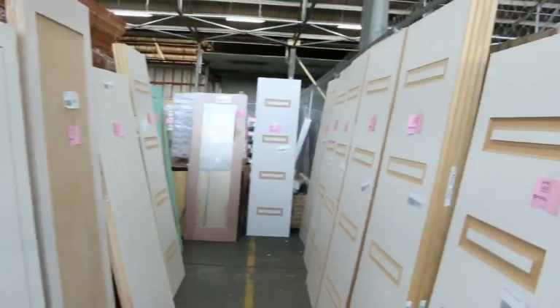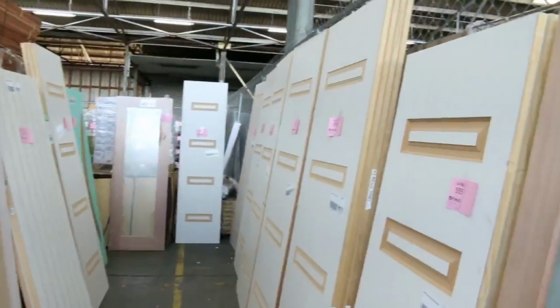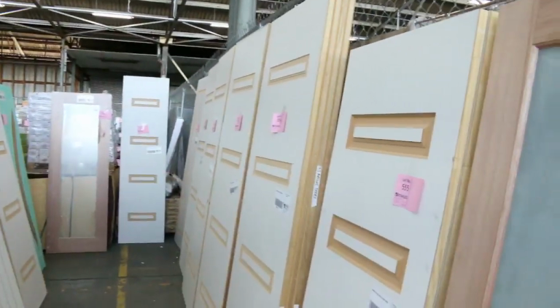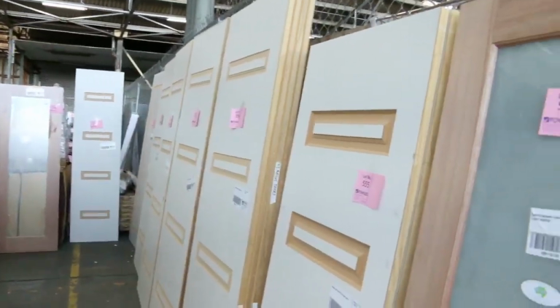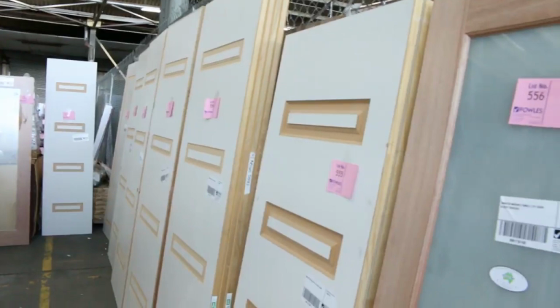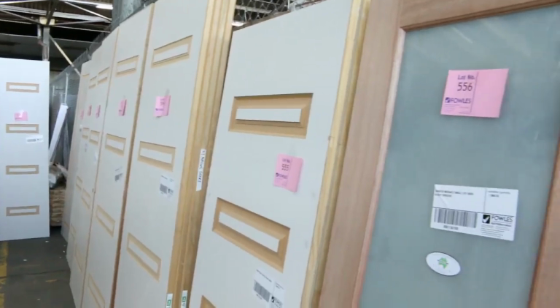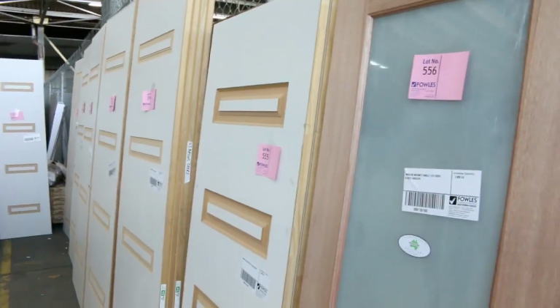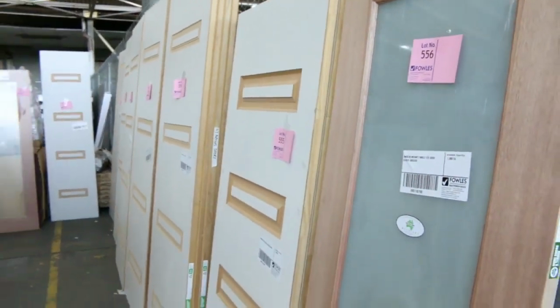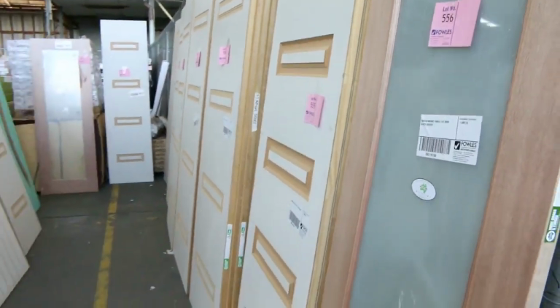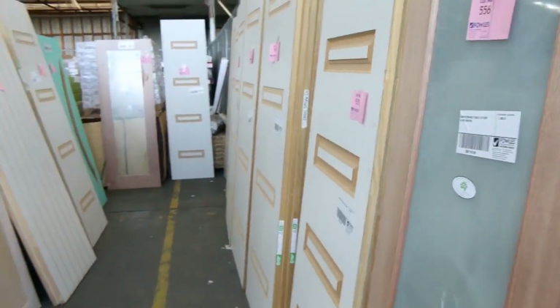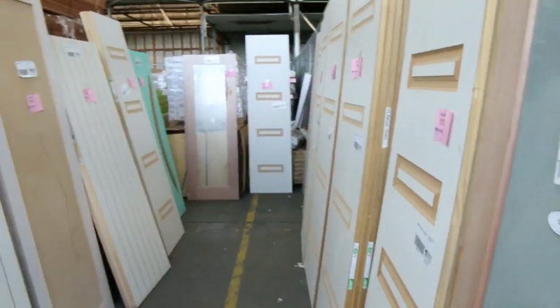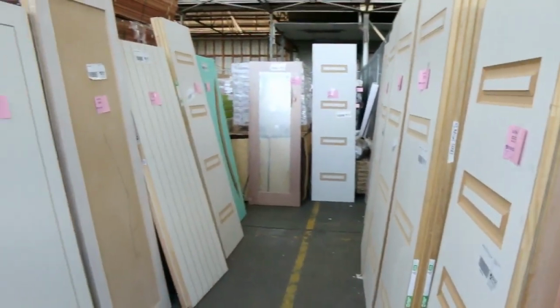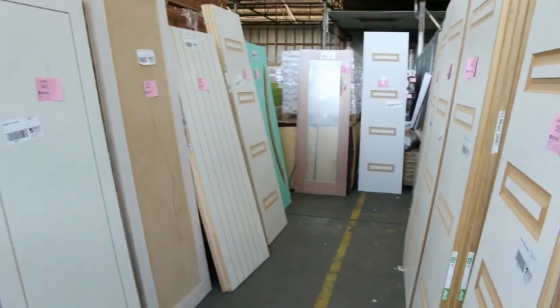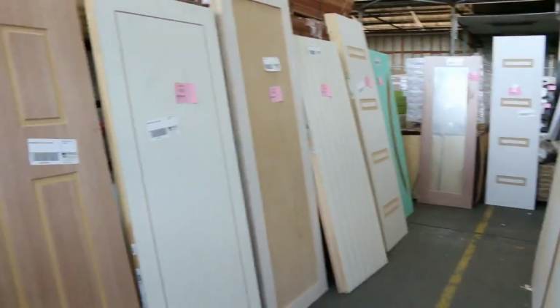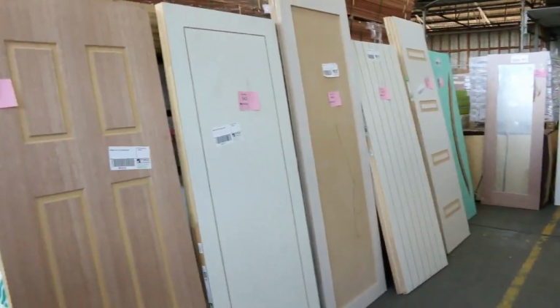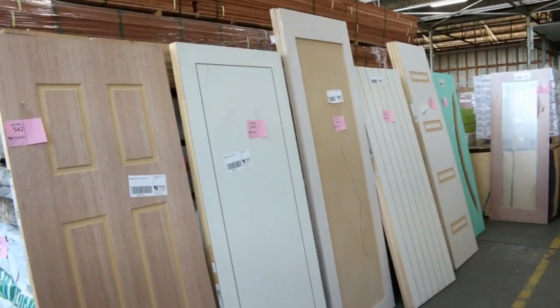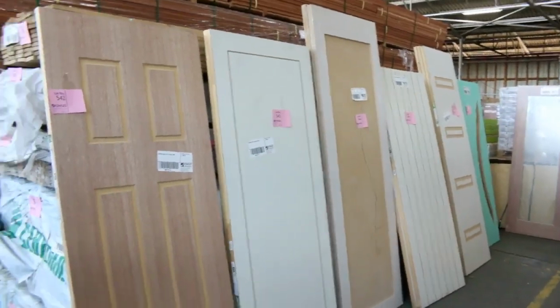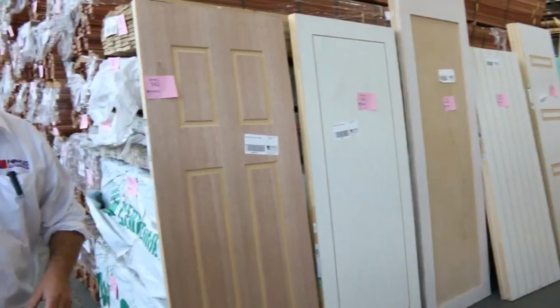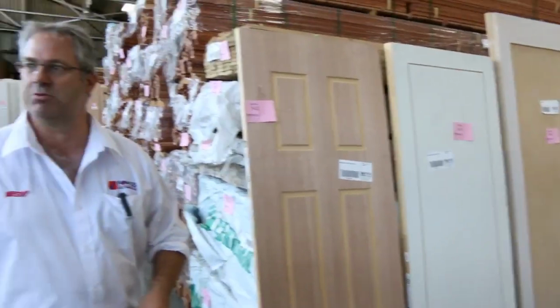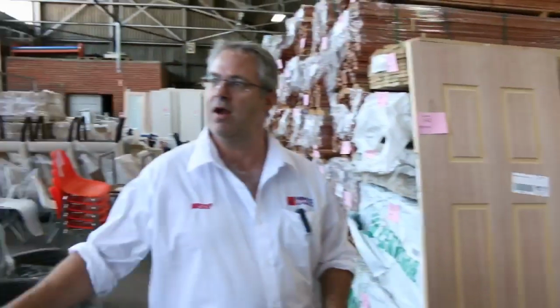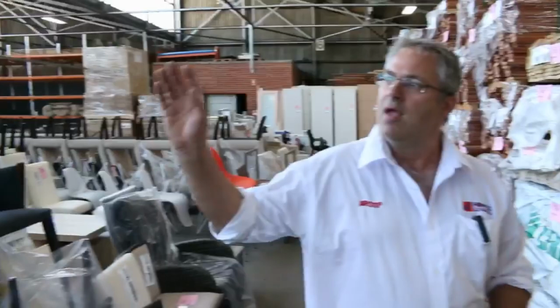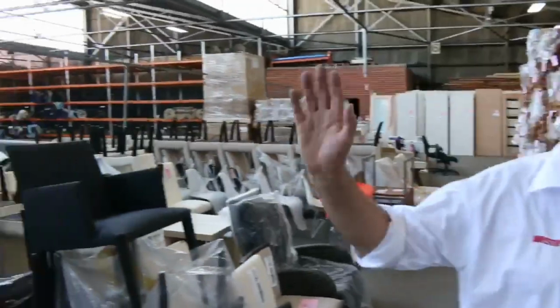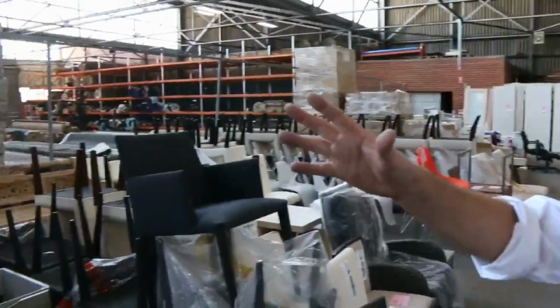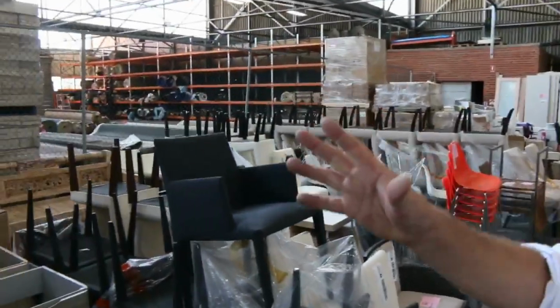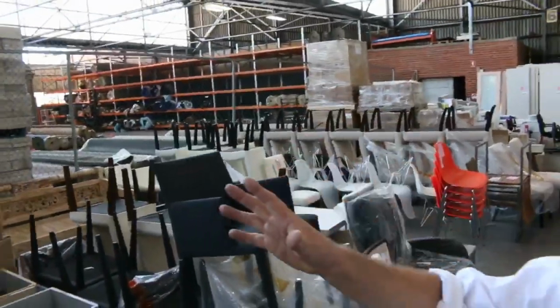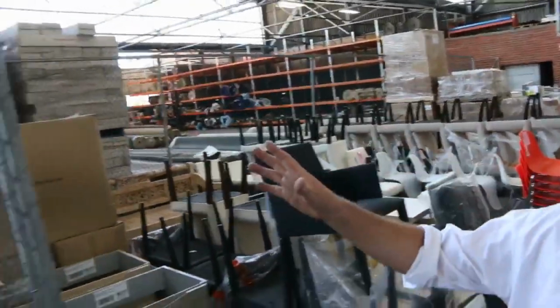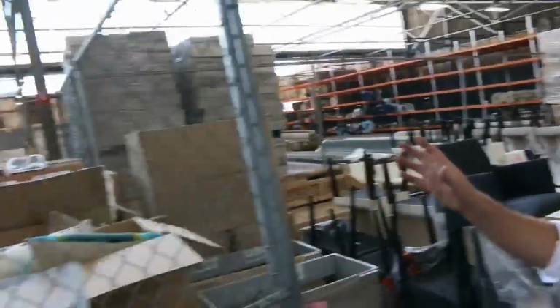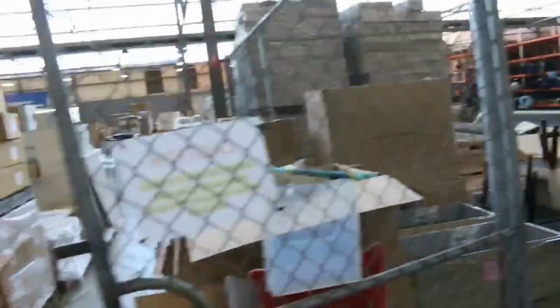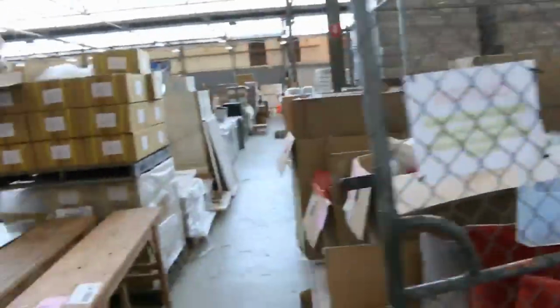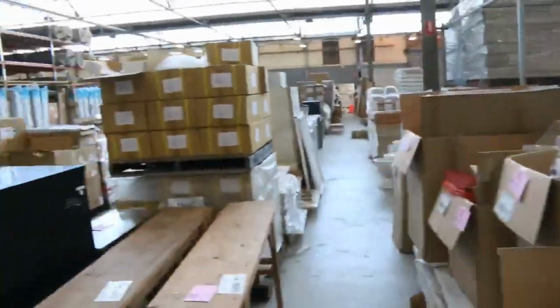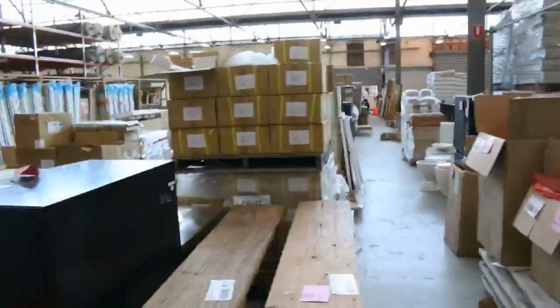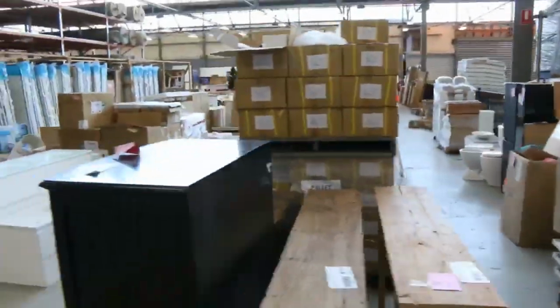Tons more doors here — heaps to clear out, feature doors everywhere. So a really, really good timber auction tomorrow. The home renovators auction is also magnificent — it's going to be huge.